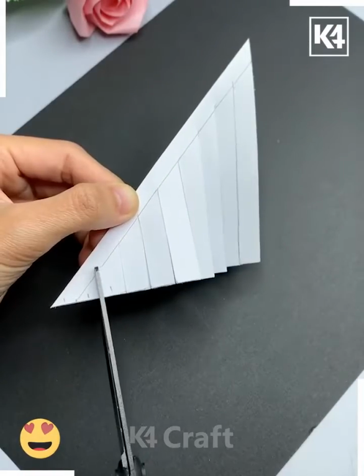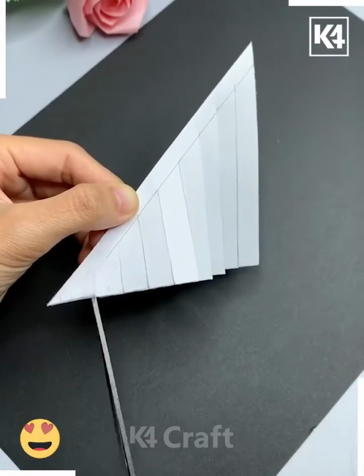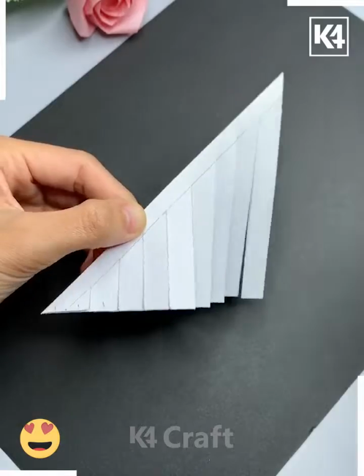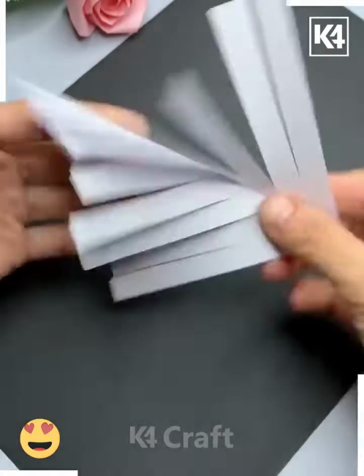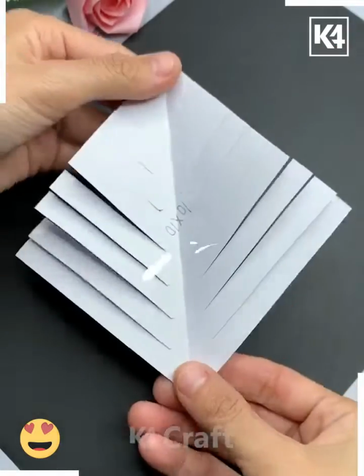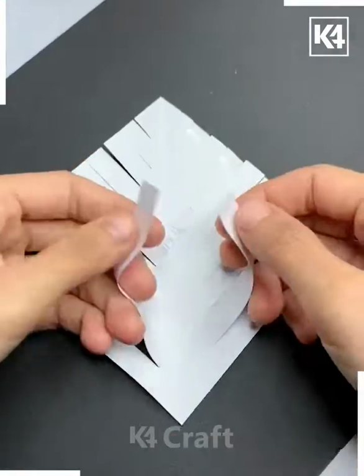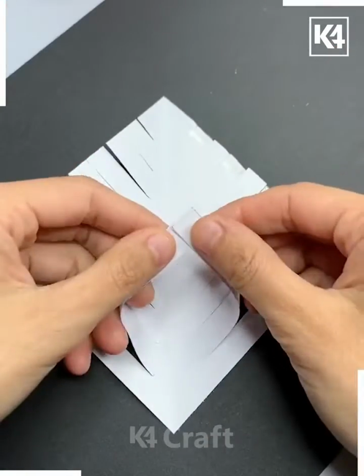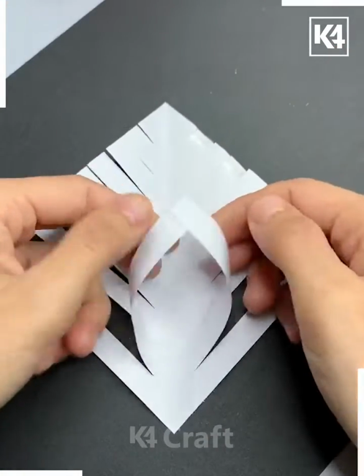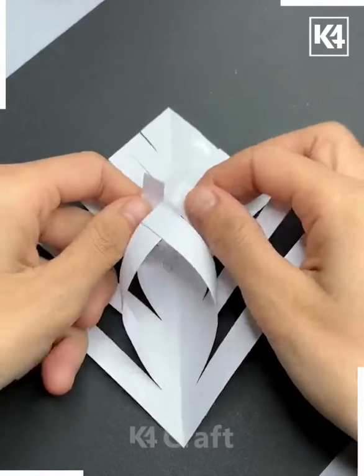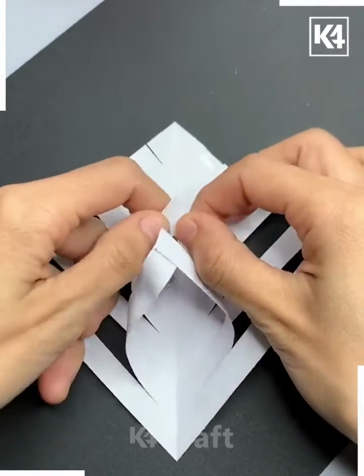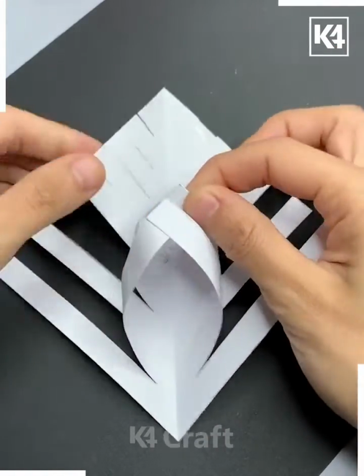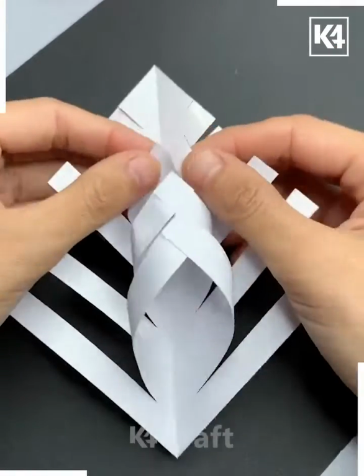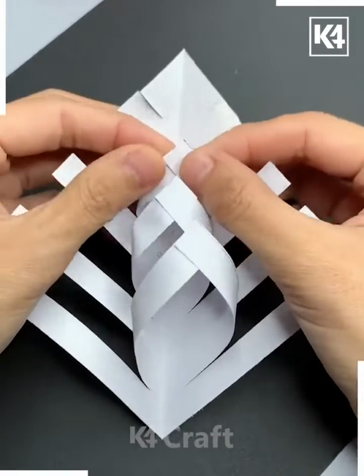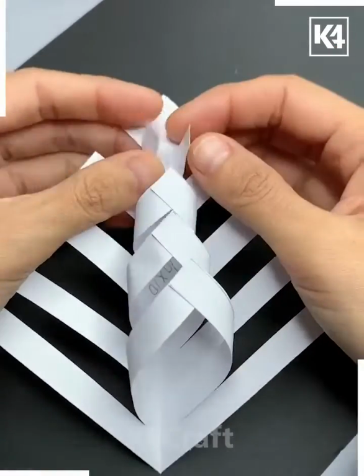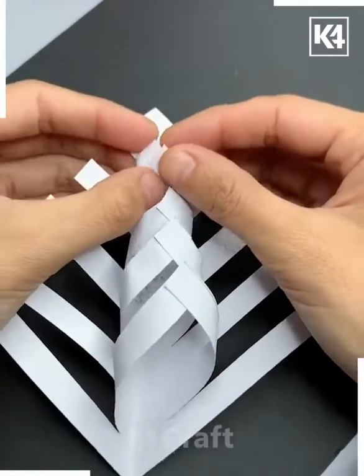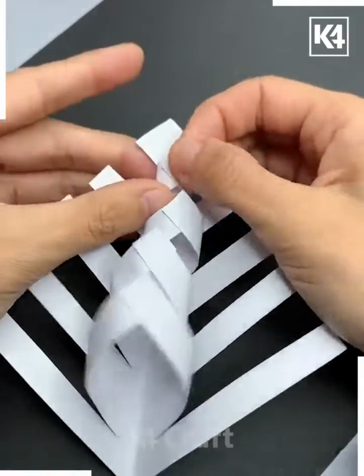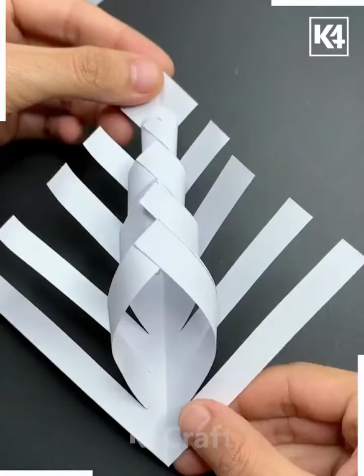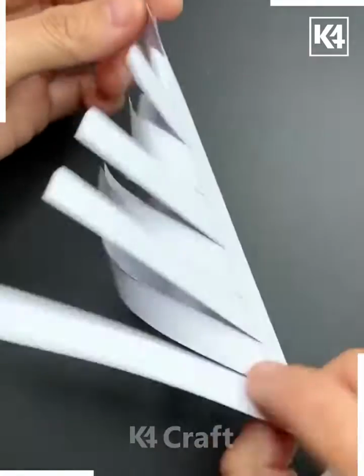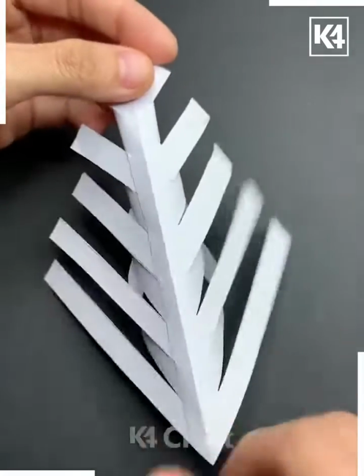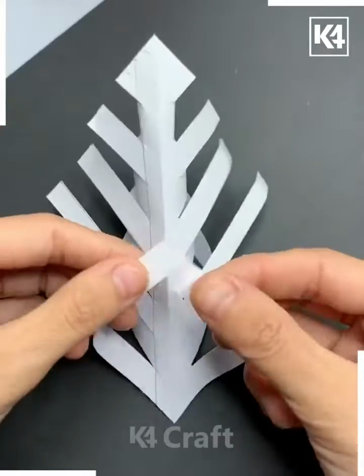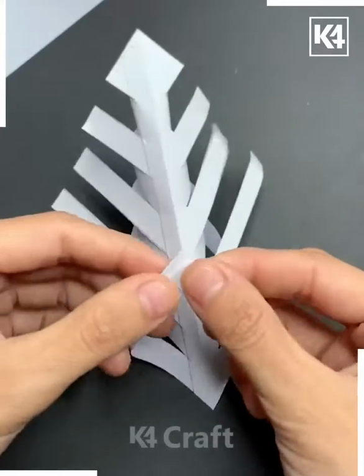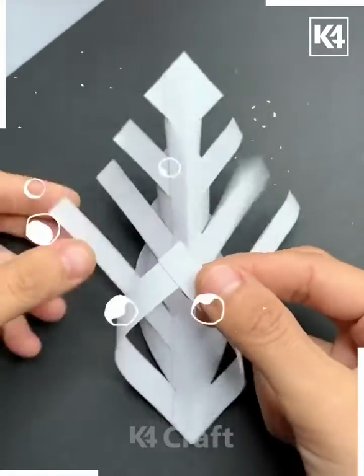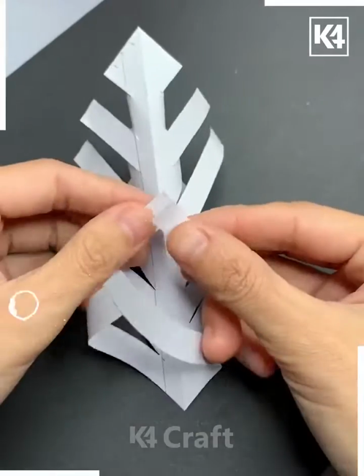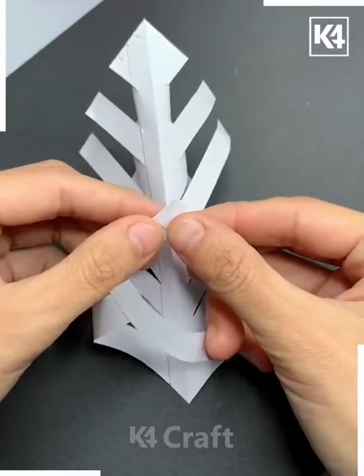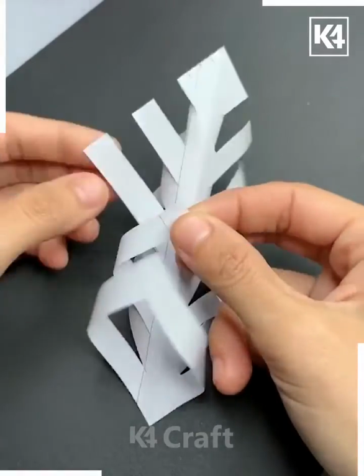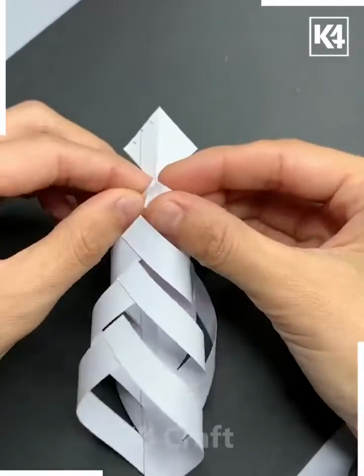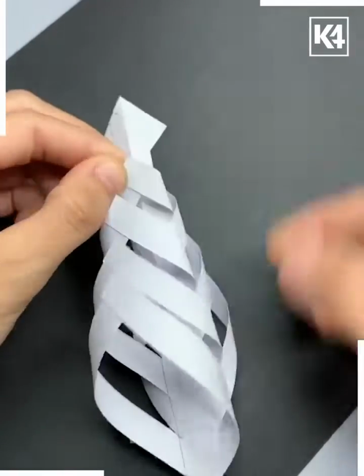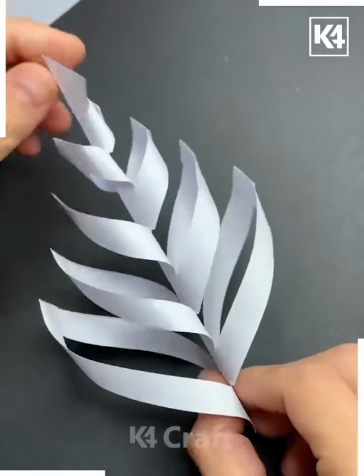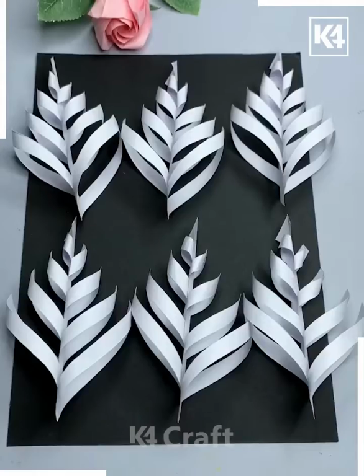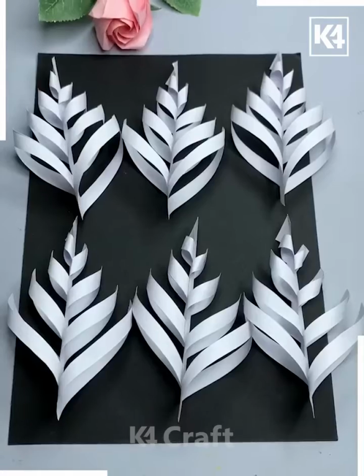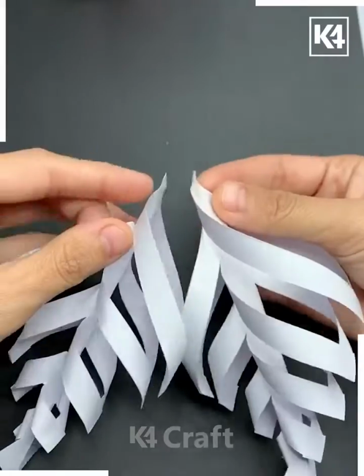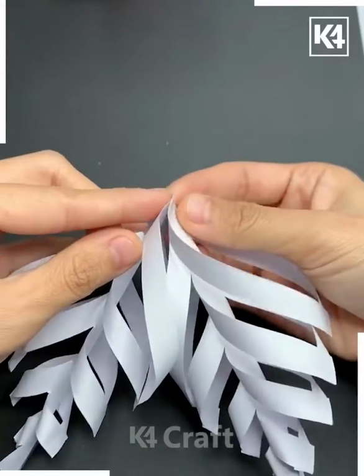Now we are going to fold it, leaving one strip like this. Flip it and repeat the same process. Paste the alternate strips like this, then make six such shapes and combine all of them together — and look, your beautiful snowflake is ready.